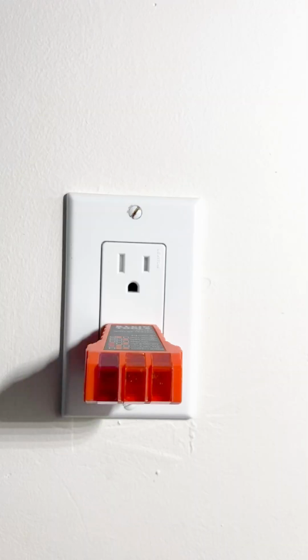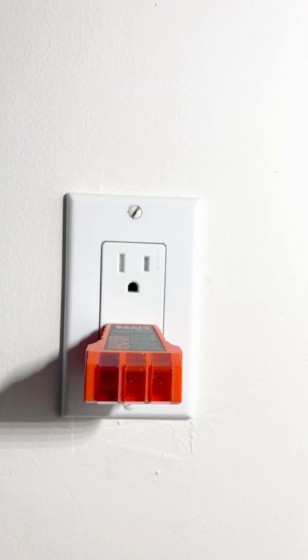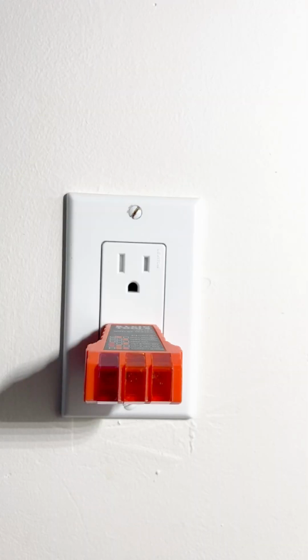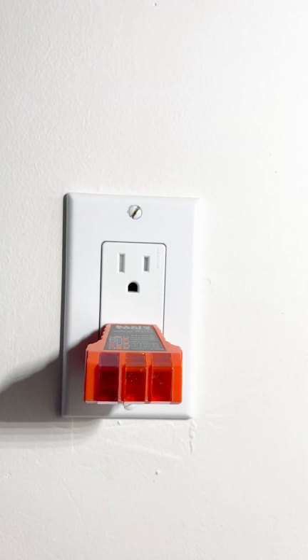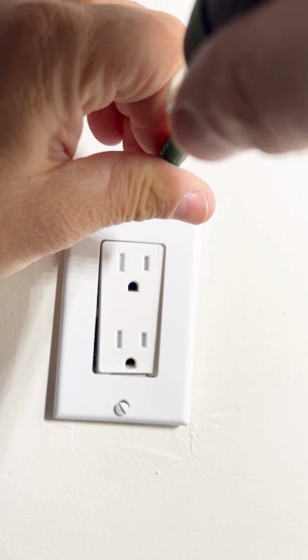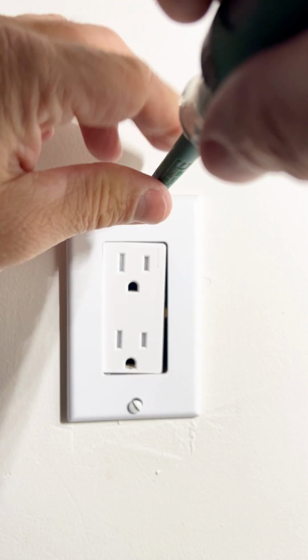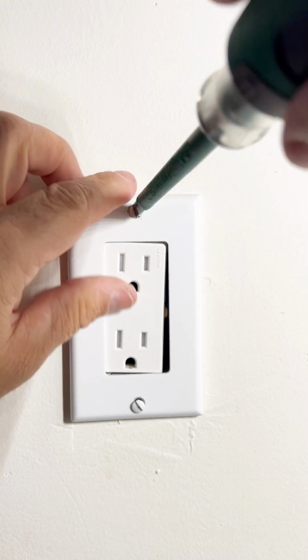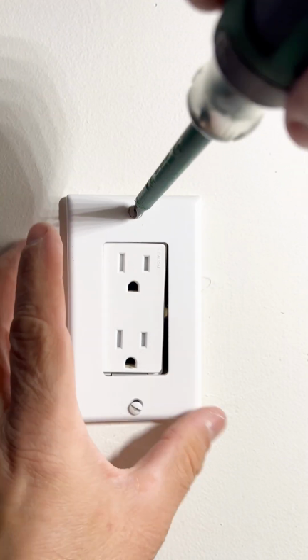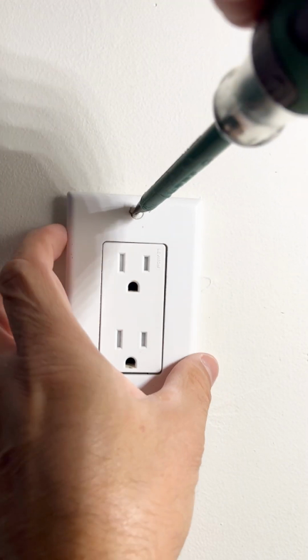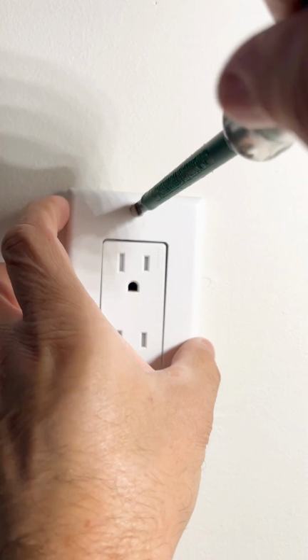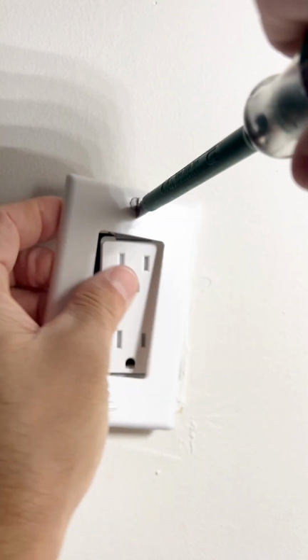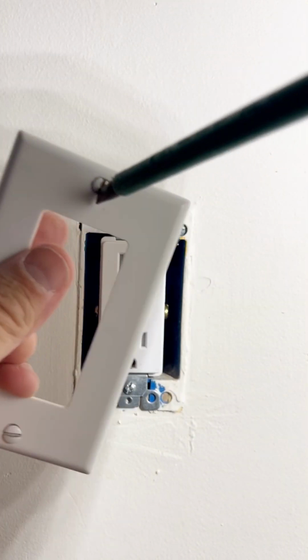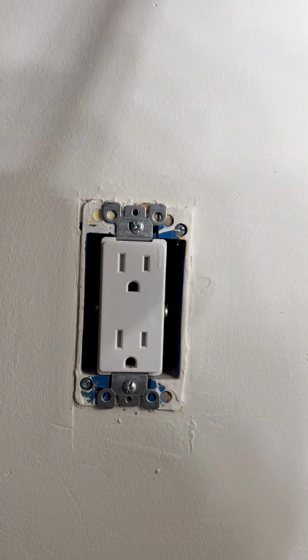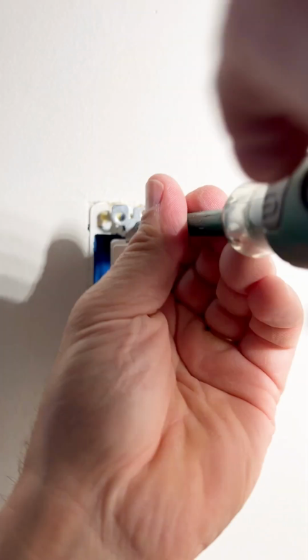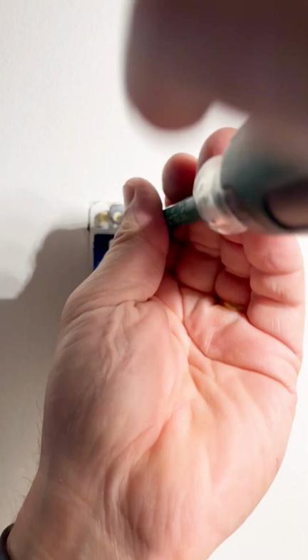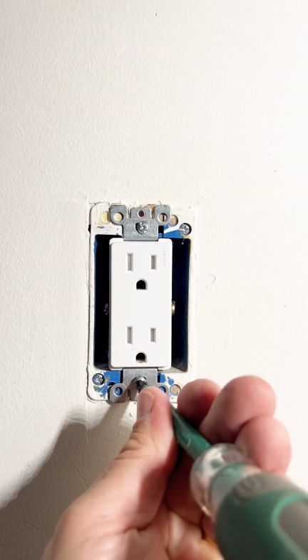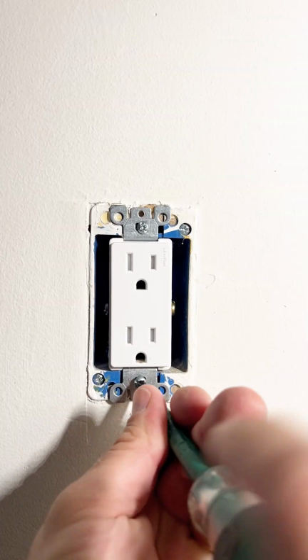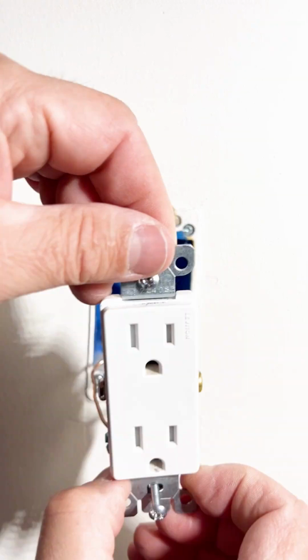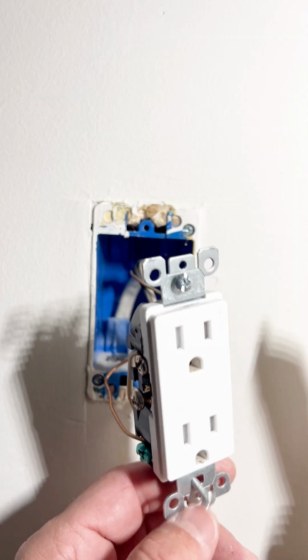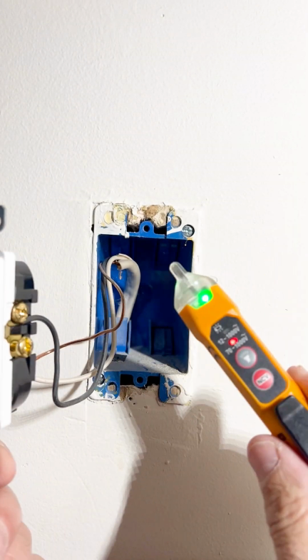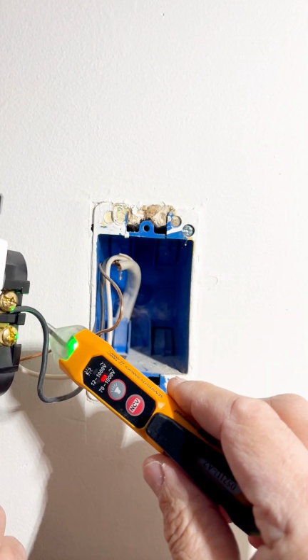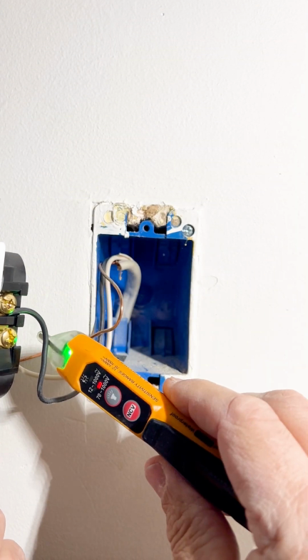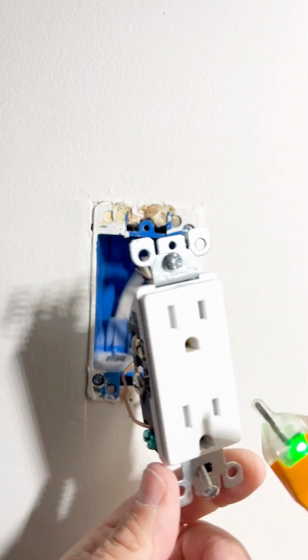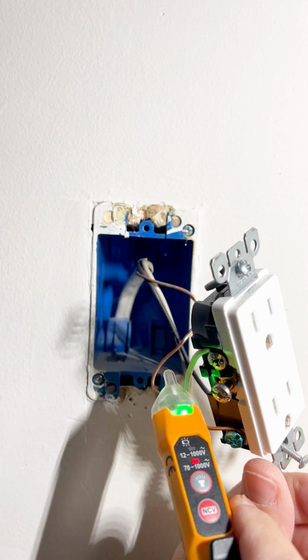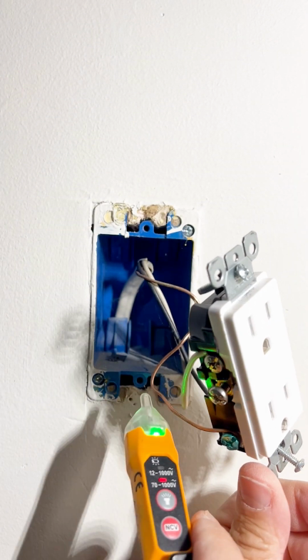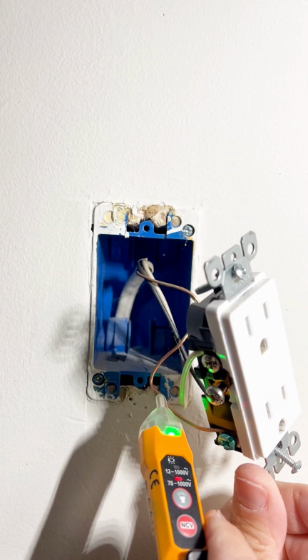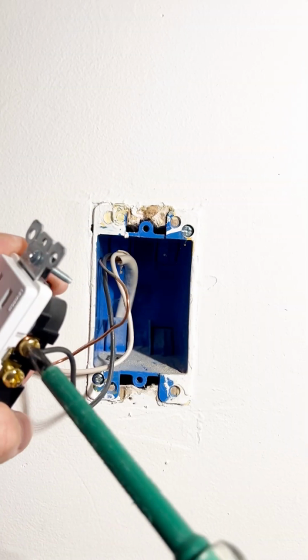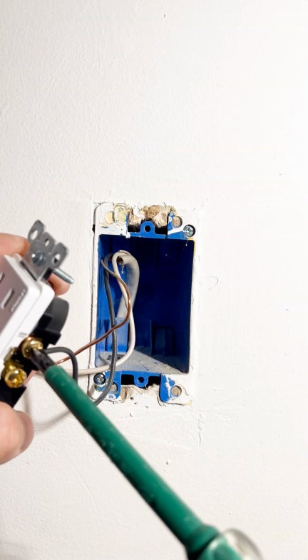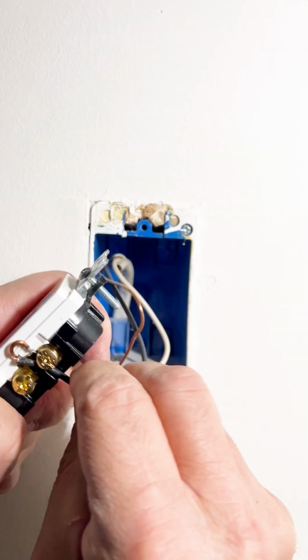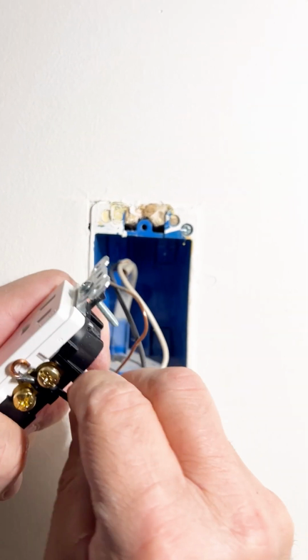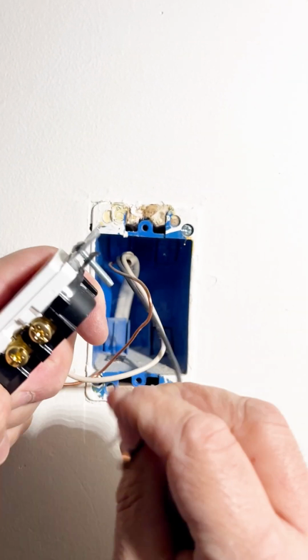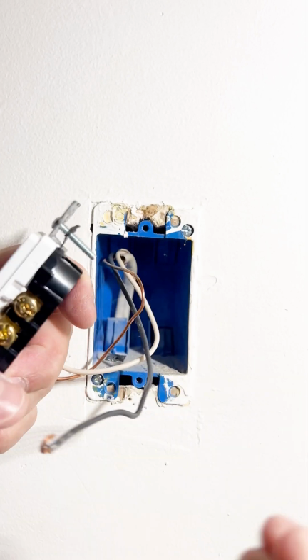Now that we've confirmed that the power is off, we can start removing the receptacle. To do this, I remove the cover plate and remove the receptacle from the box. With this voltage tester, I'll confirm that there's no power in the wires, then I detach the wires from the receptacle.